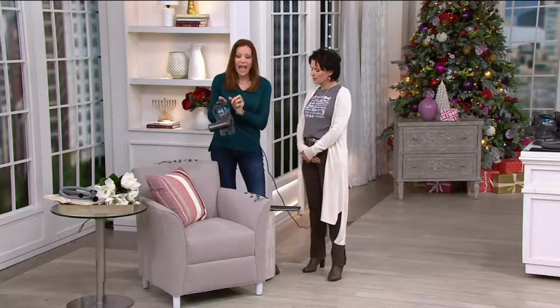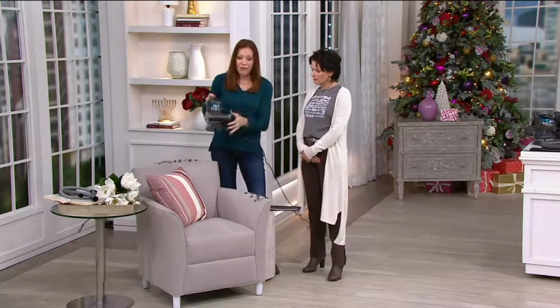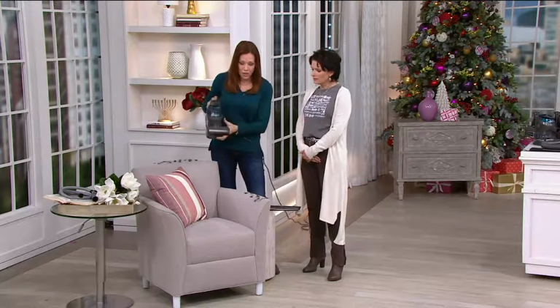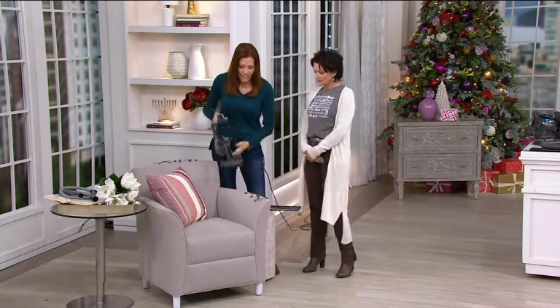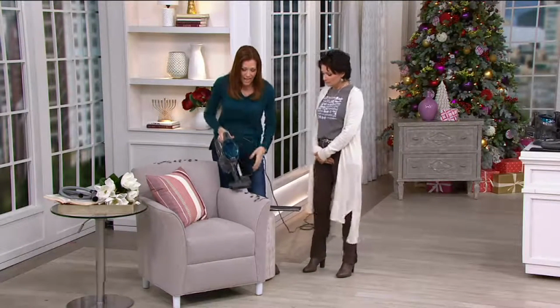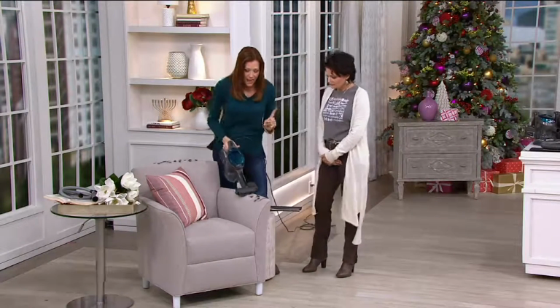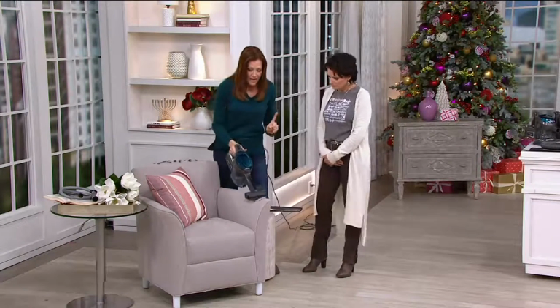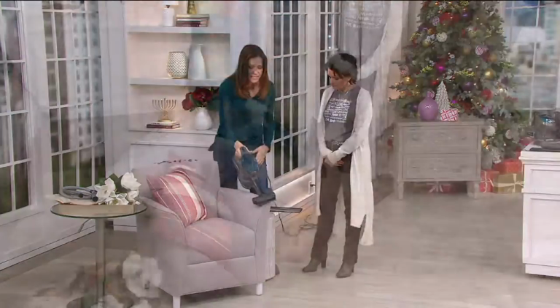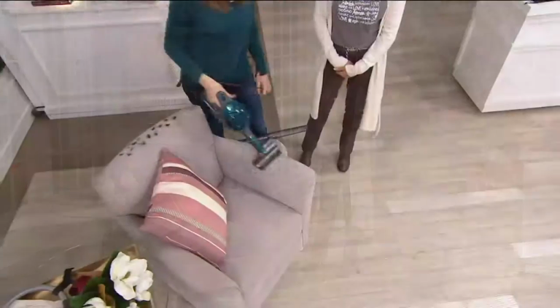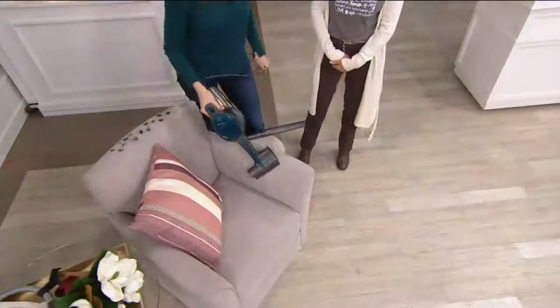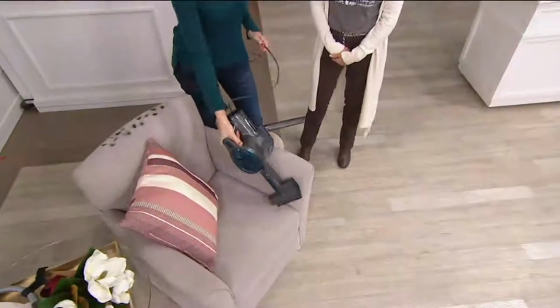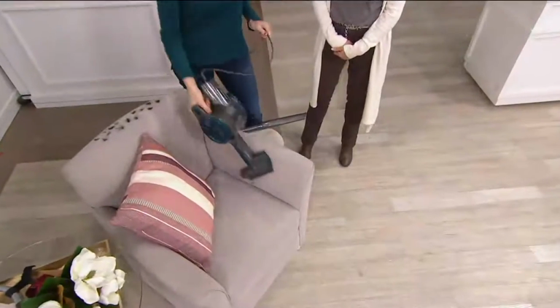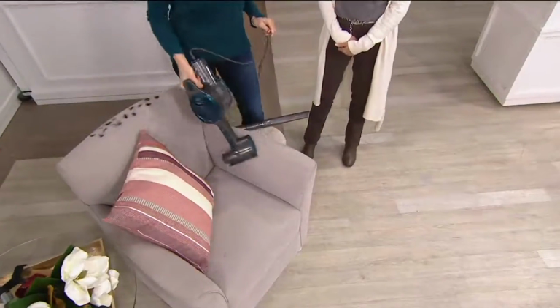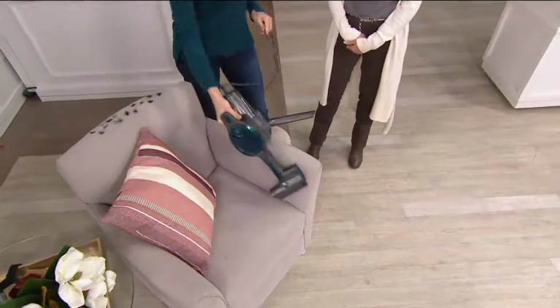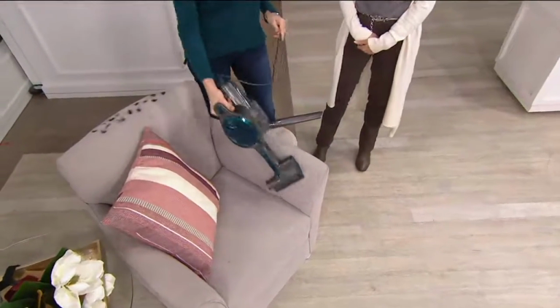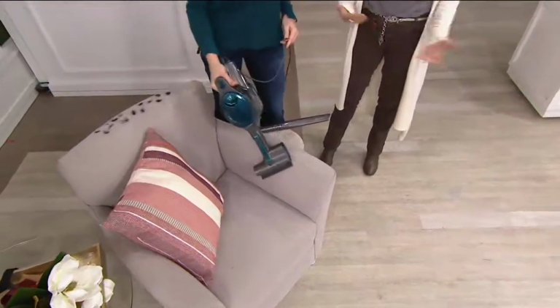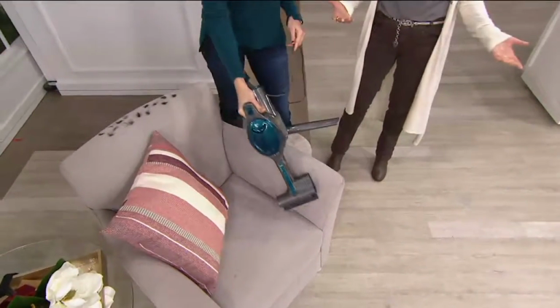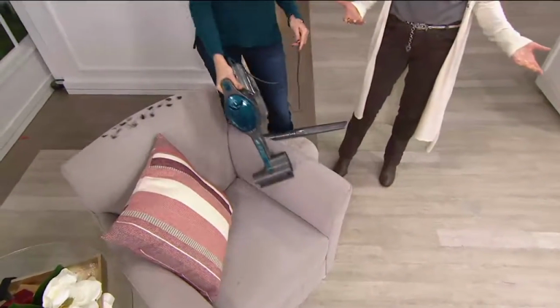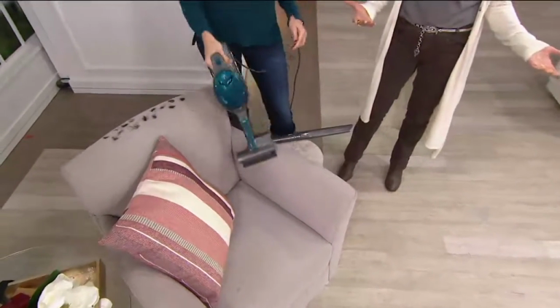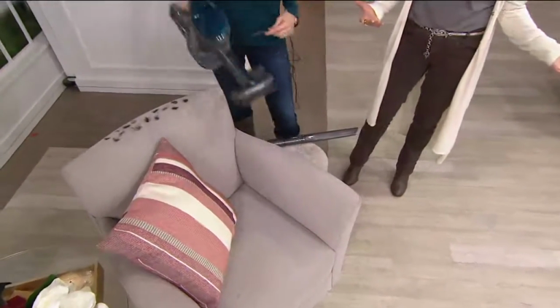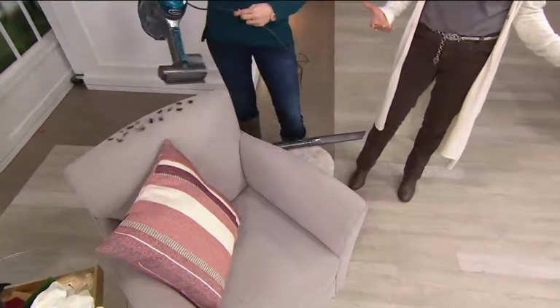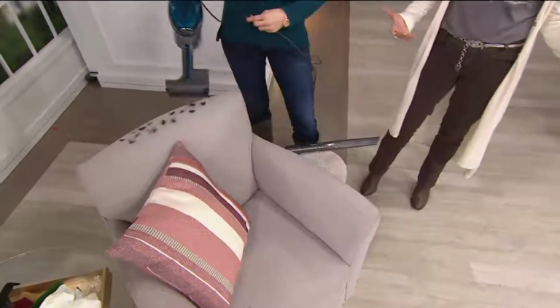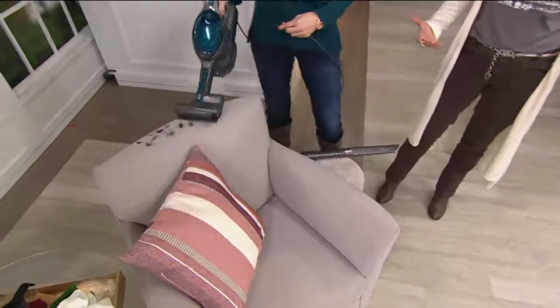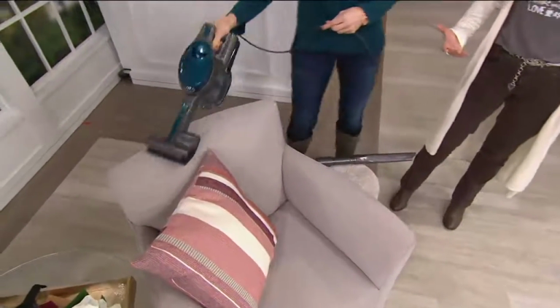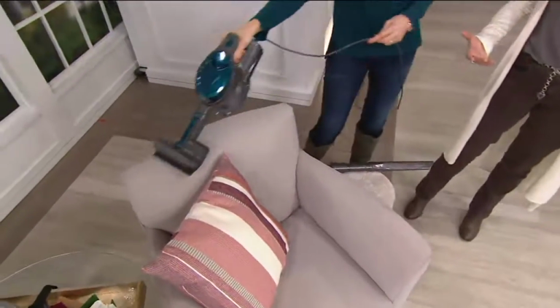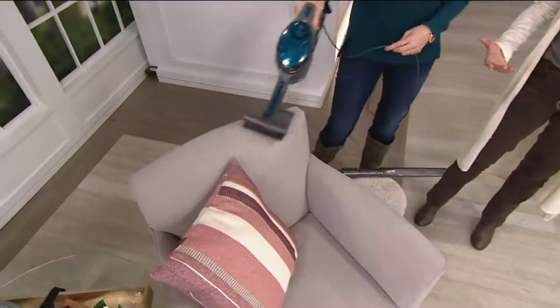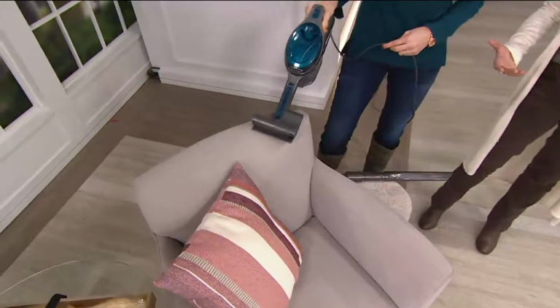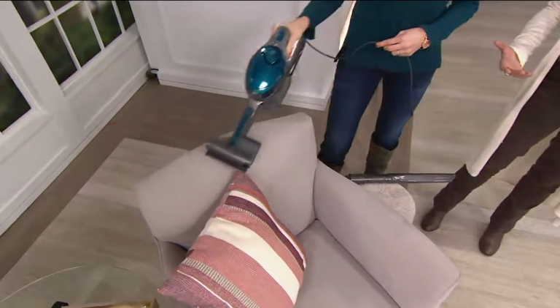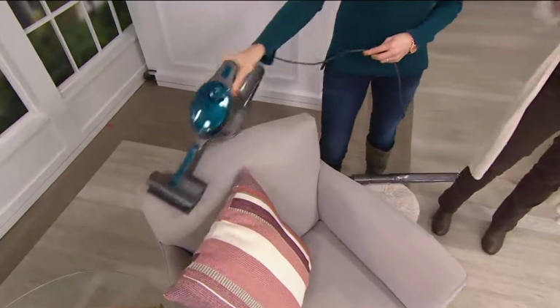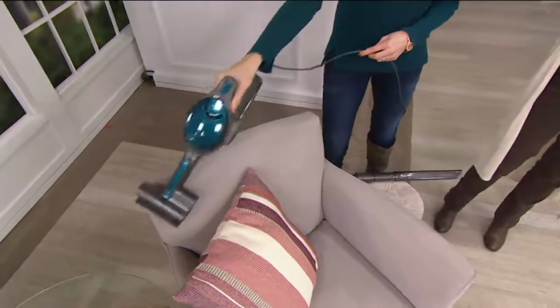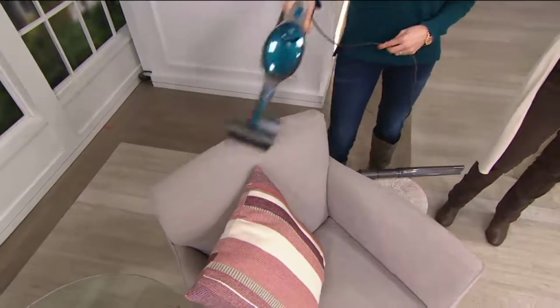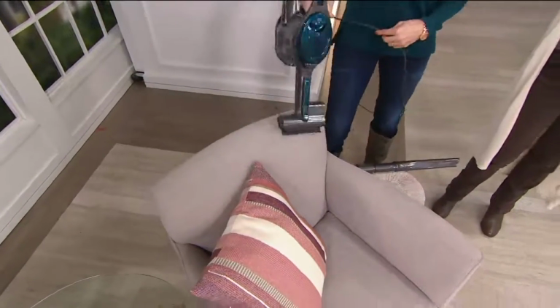When you use that, it's kind of like taking your upright Rocket — one of our best-selling vacuums — into the palm of your hand. That's brilliant. There's even suction control here.